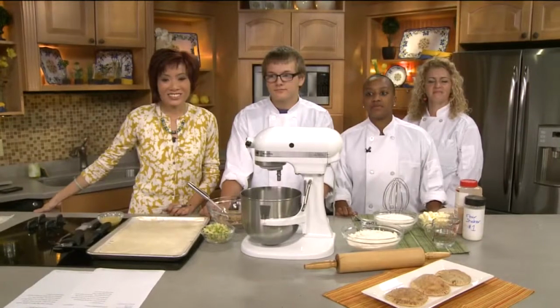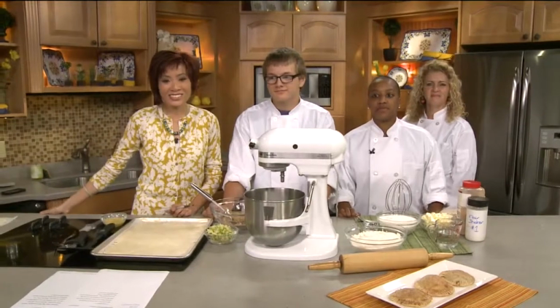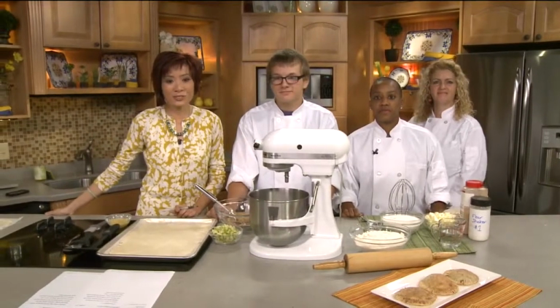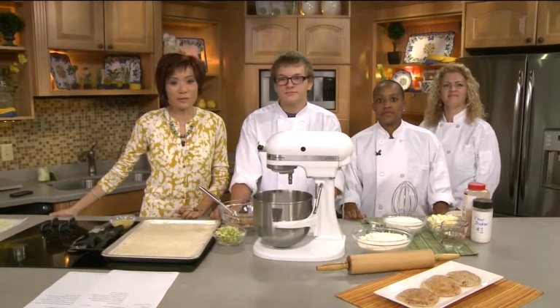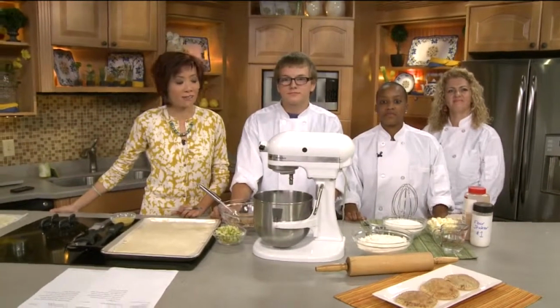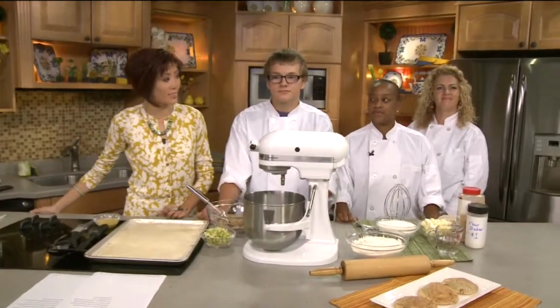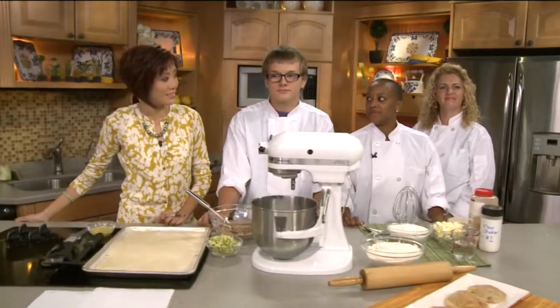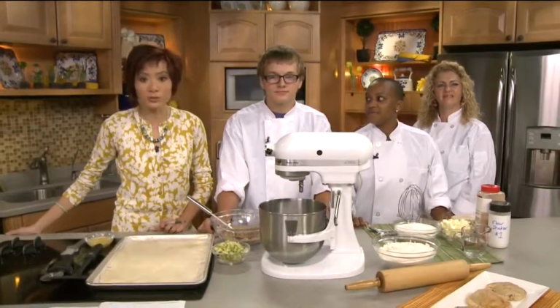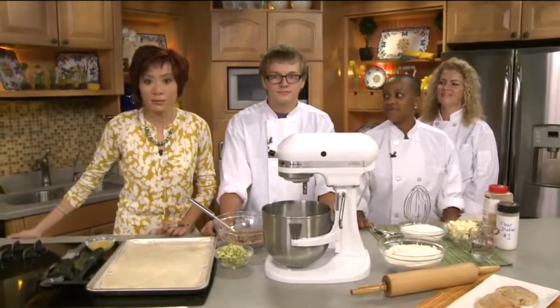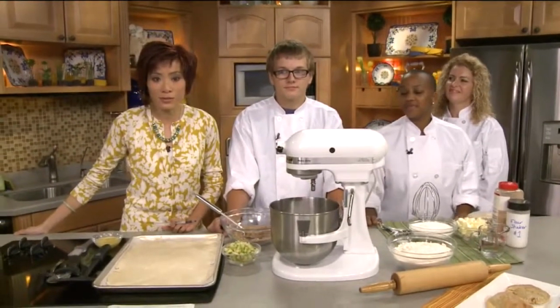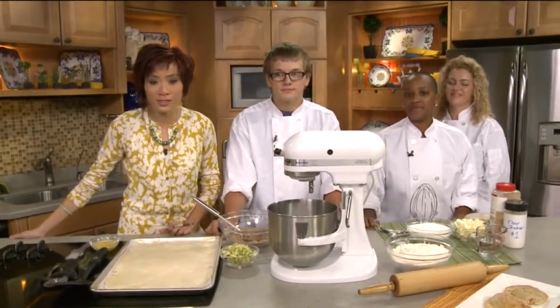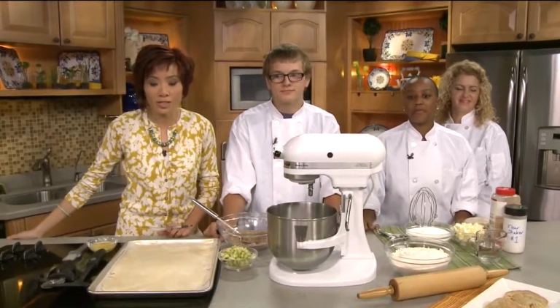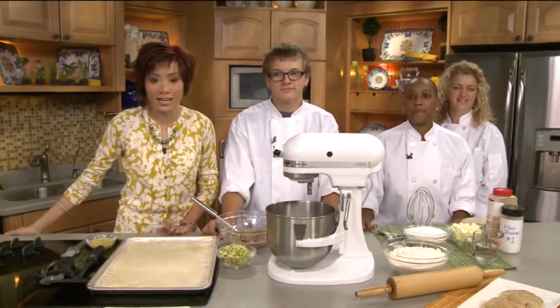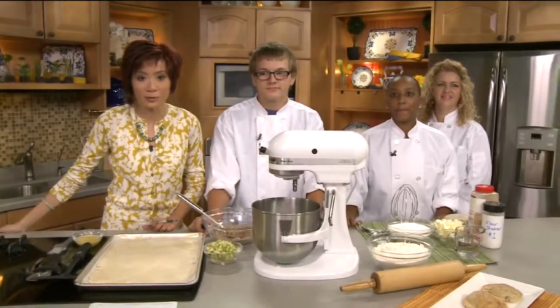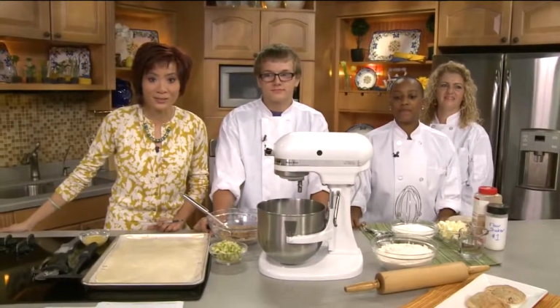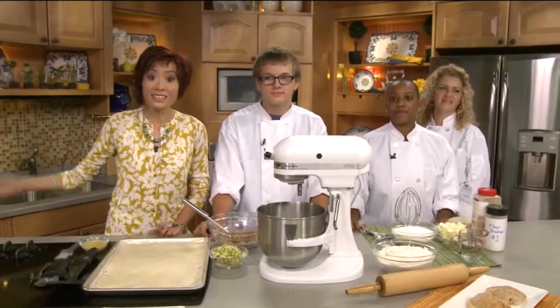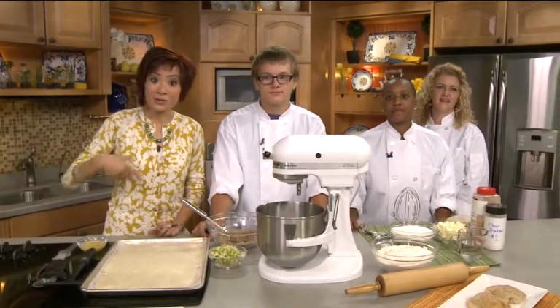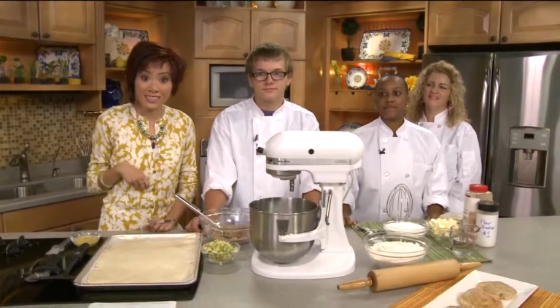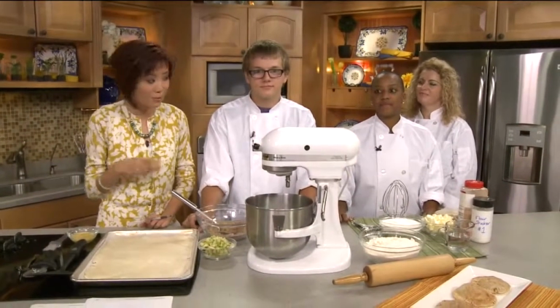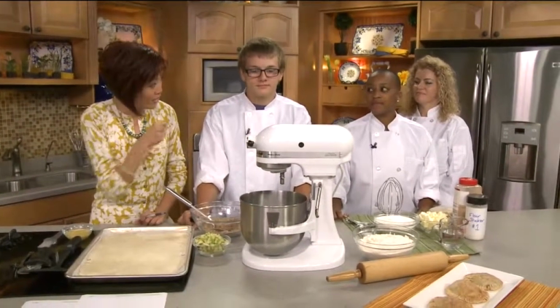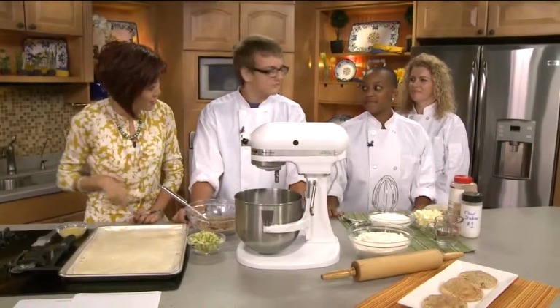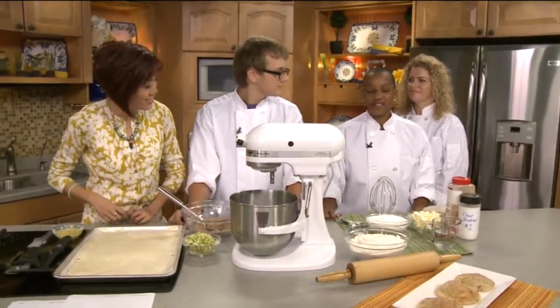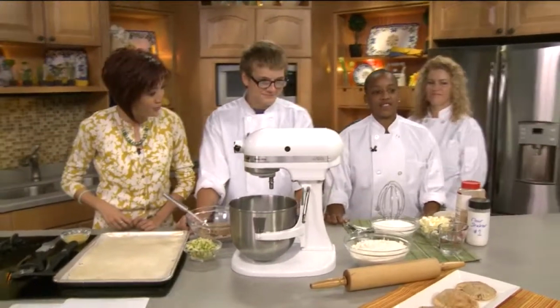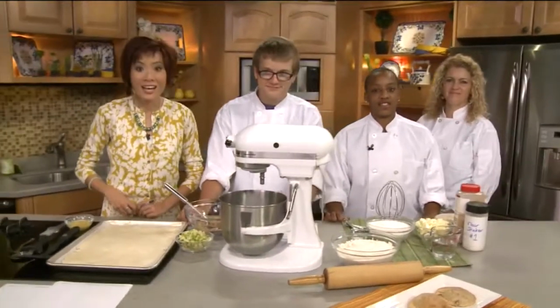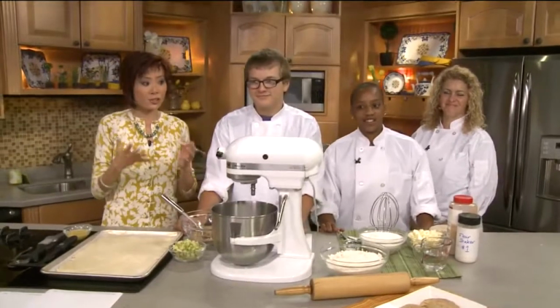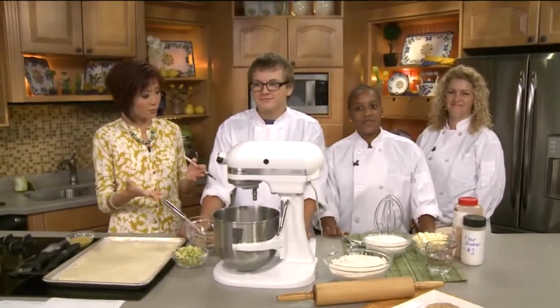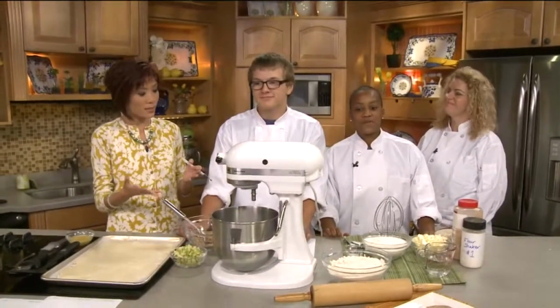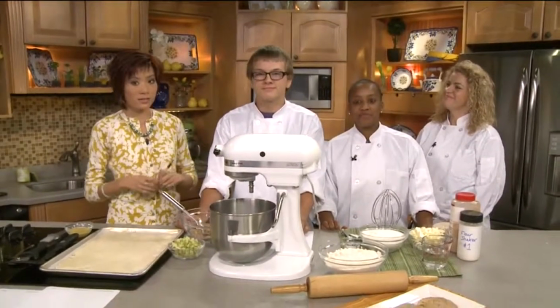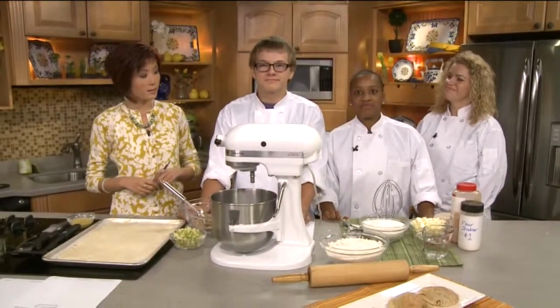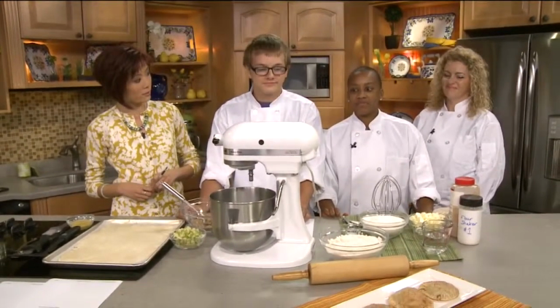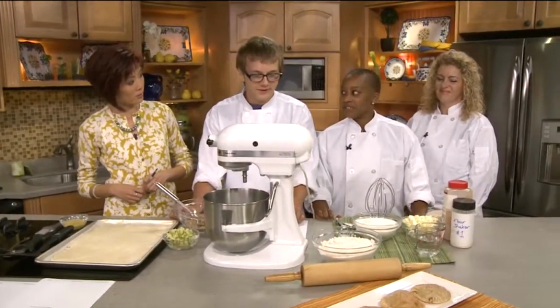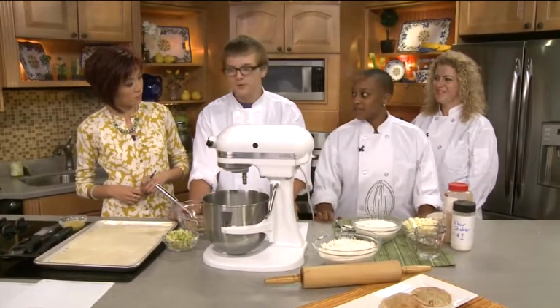School is in full swing but we have Colton and Tan Diaz, who are taking a break from their studies over at Appleton West High School, to come join us in the kitchen. We also have their teacher, Mrs. Carlberg. They're showing us a recipe they learned in class. Good morning, everyone!